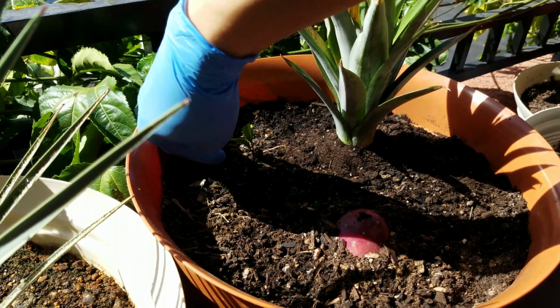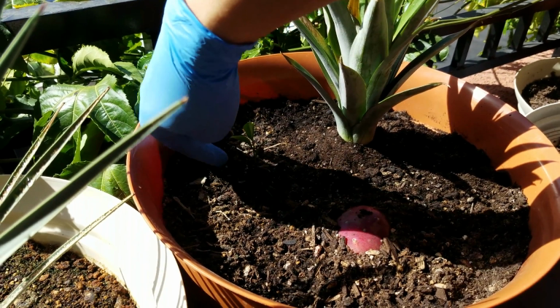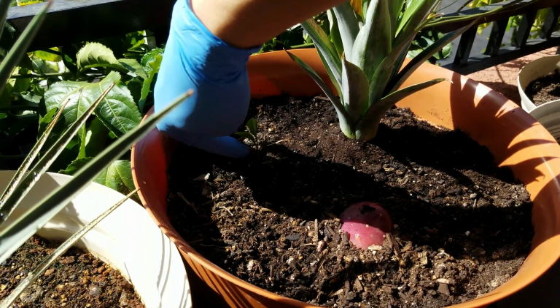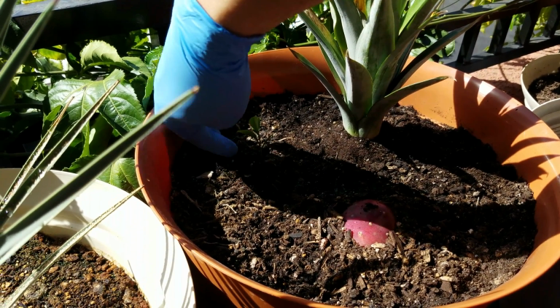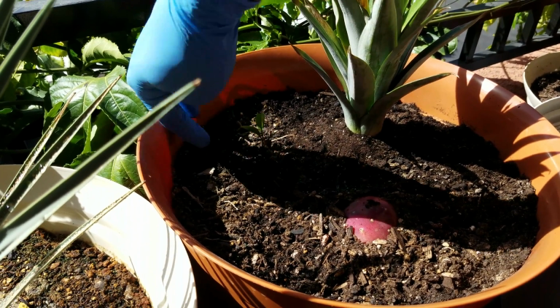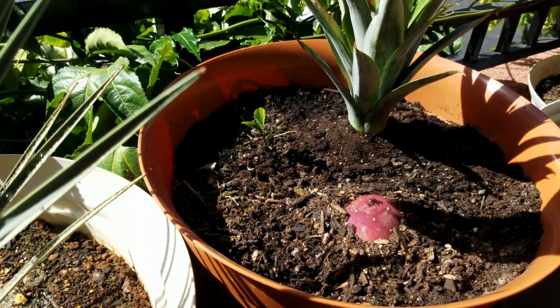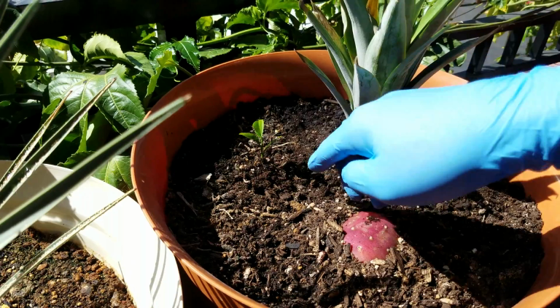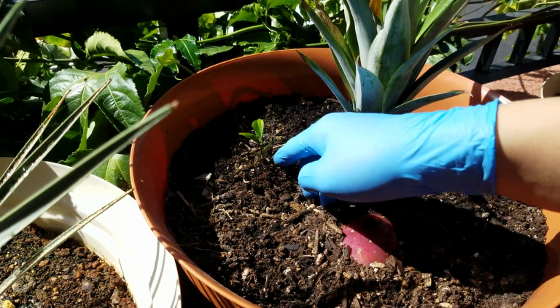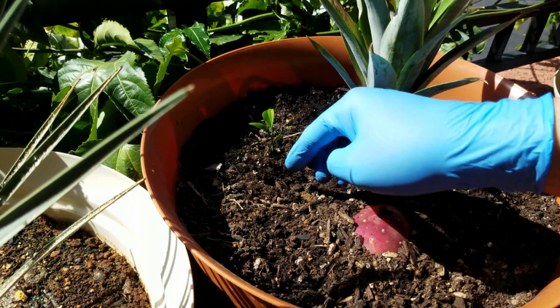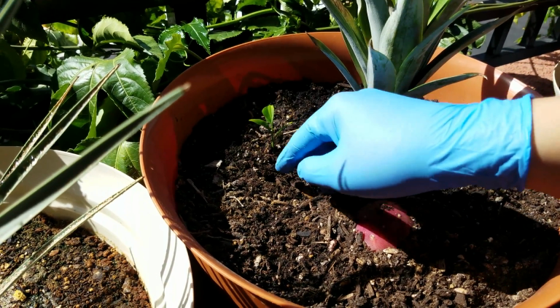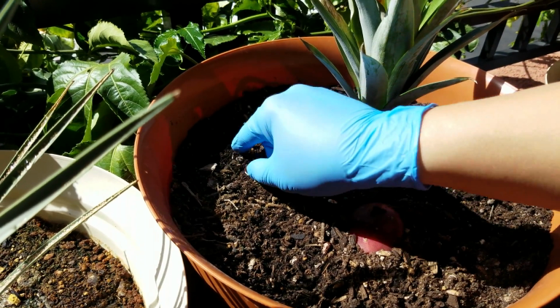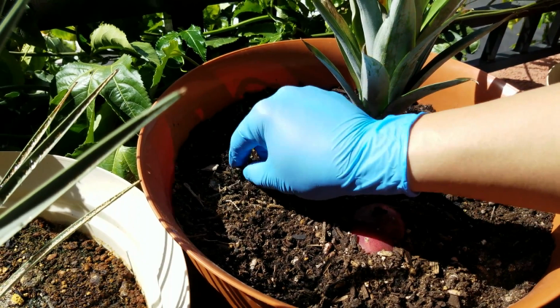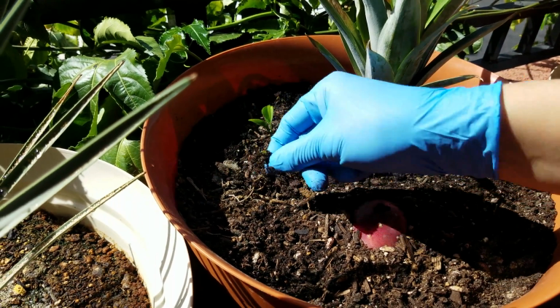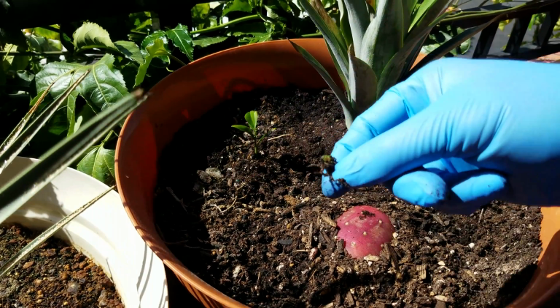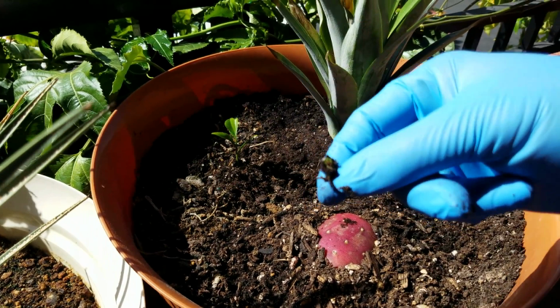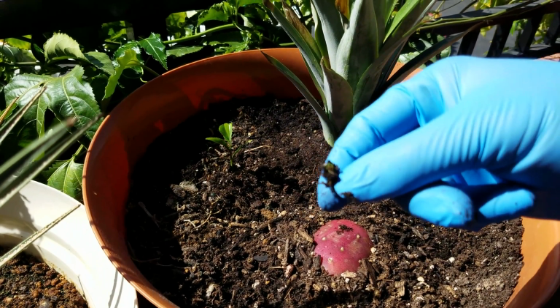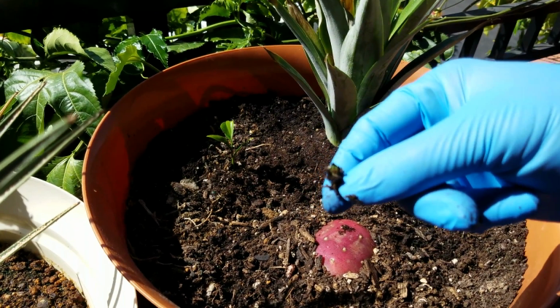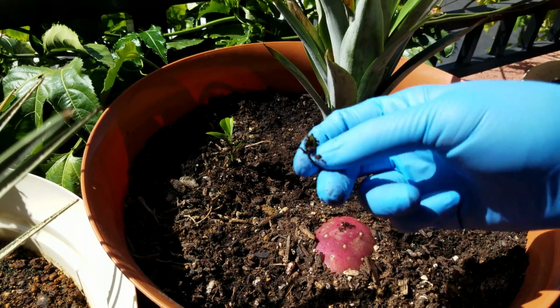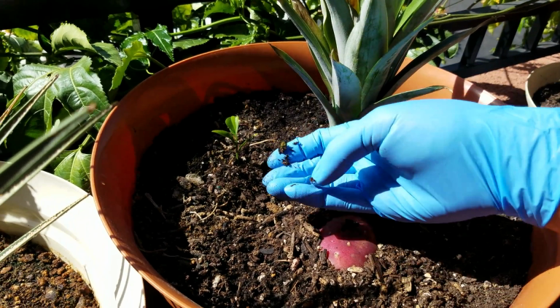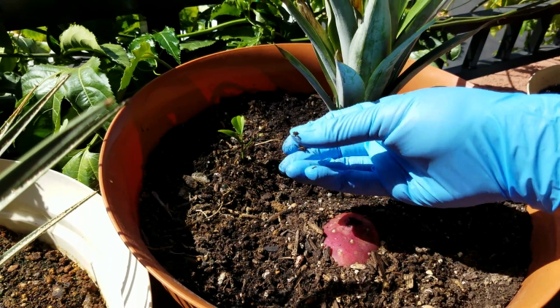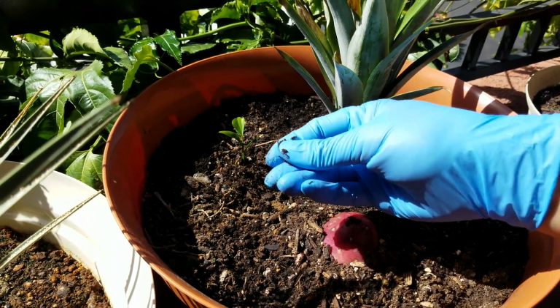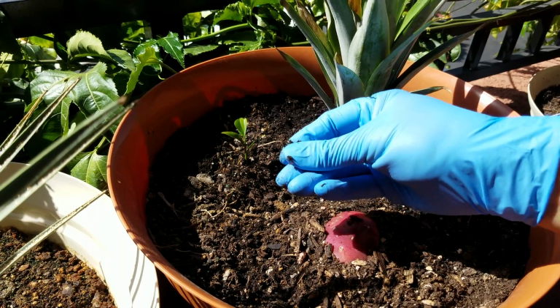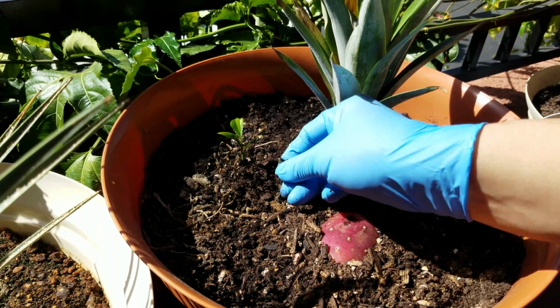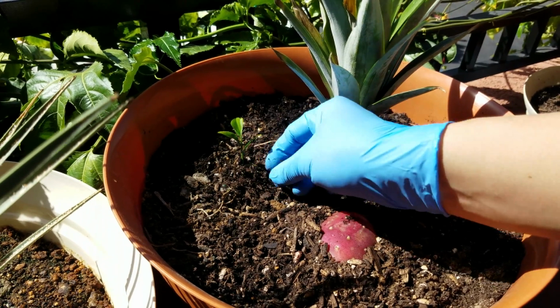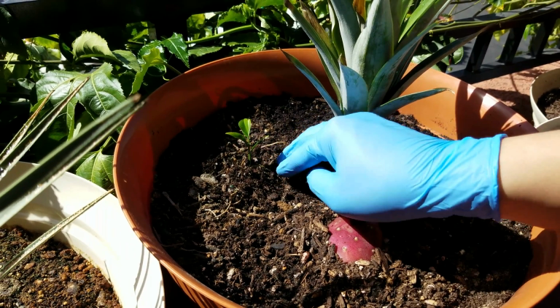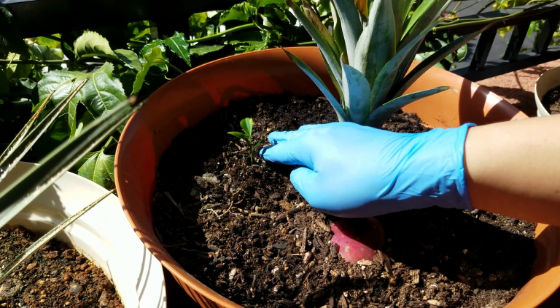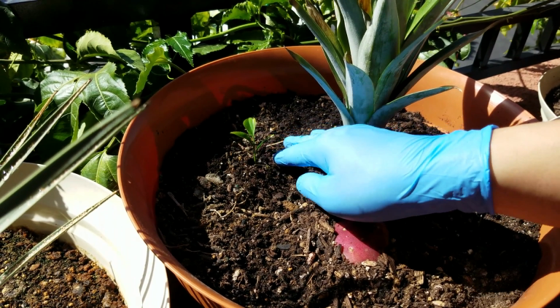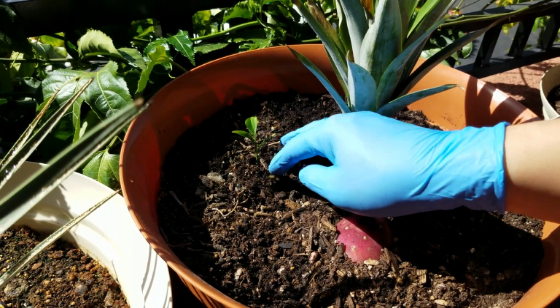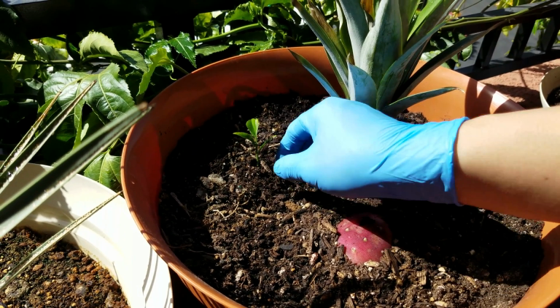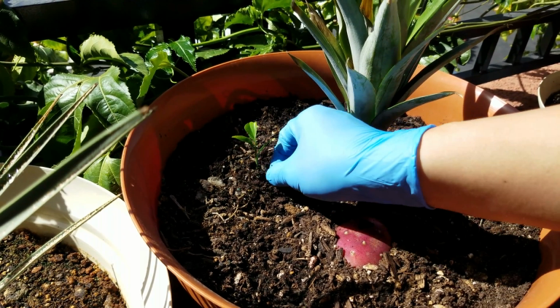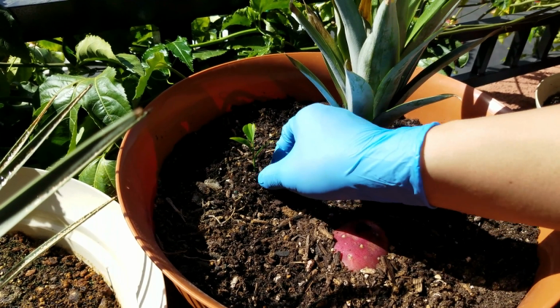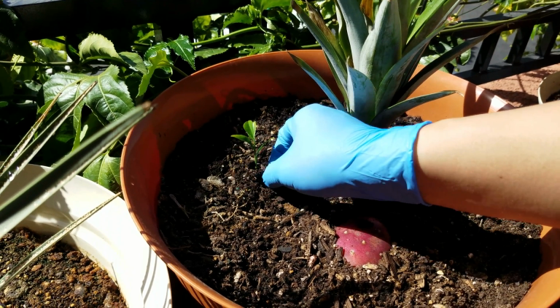These pyrethrin-based insecticides that I've been spraying twice a month — well, that's just for the last month — those decay very quickly. They have a half-life of five days, I think.